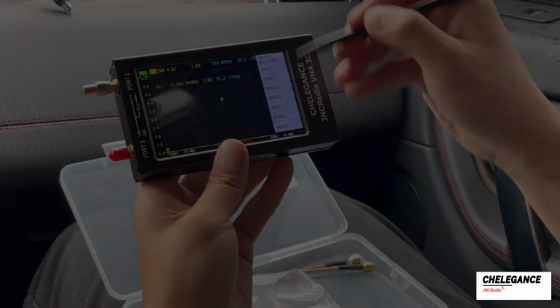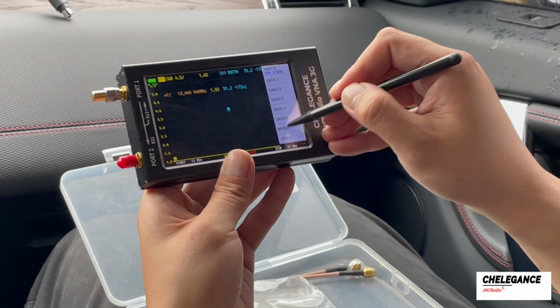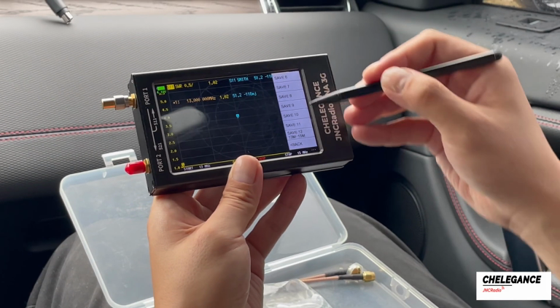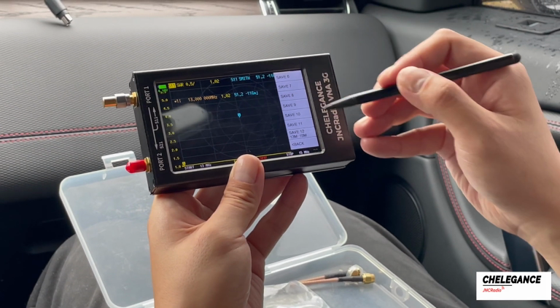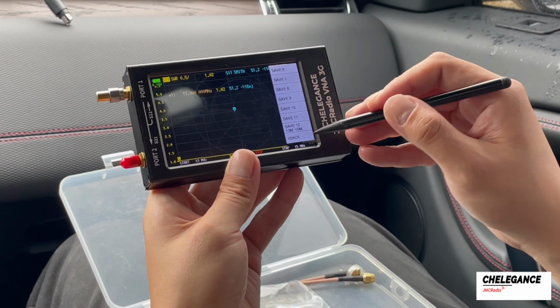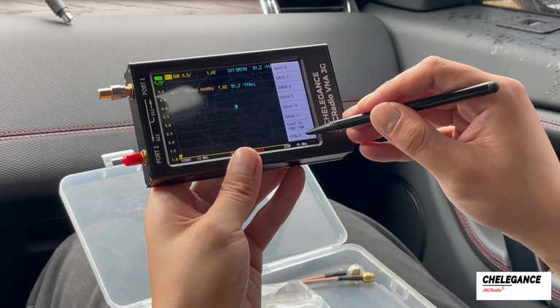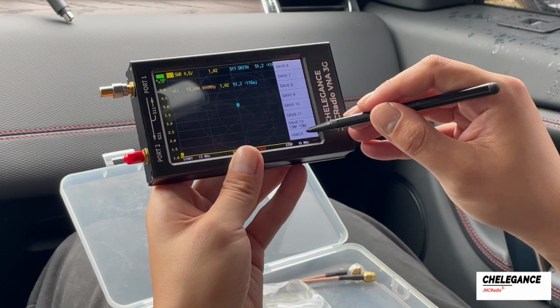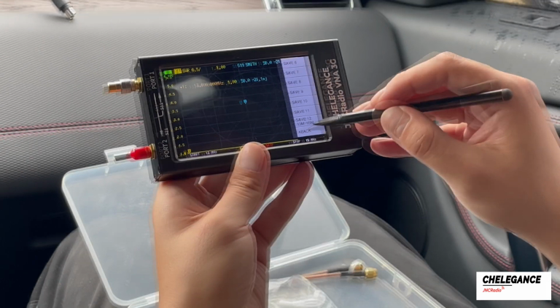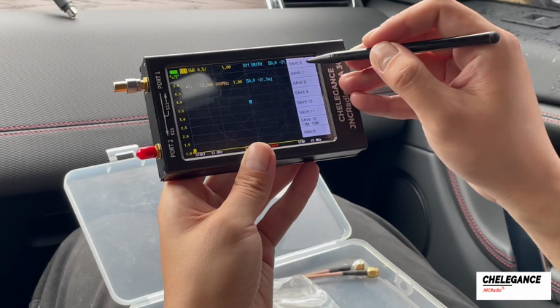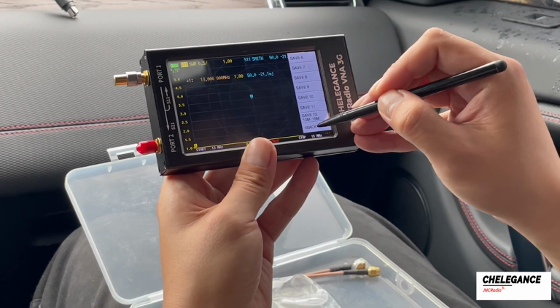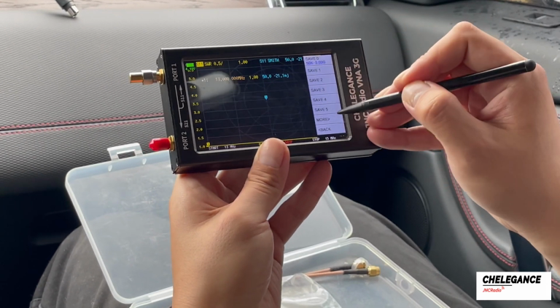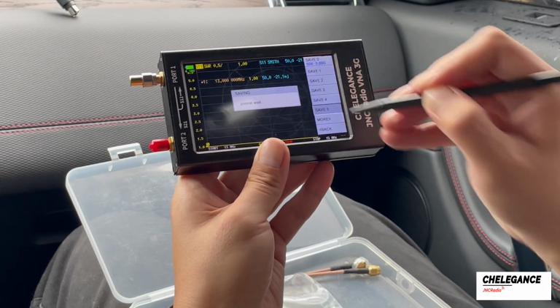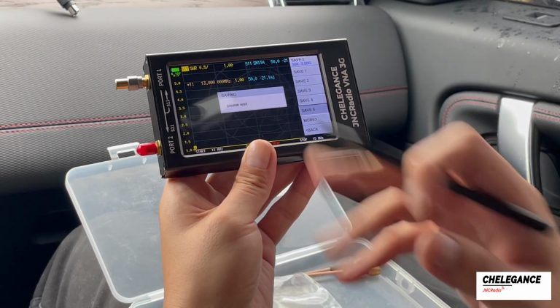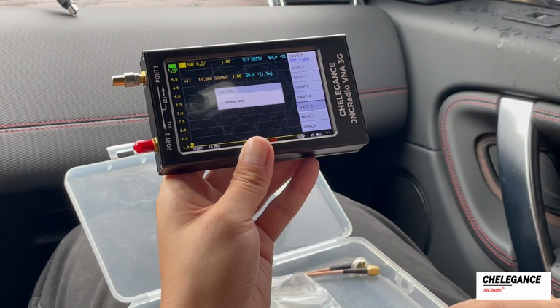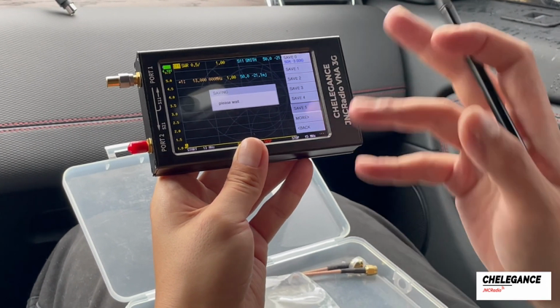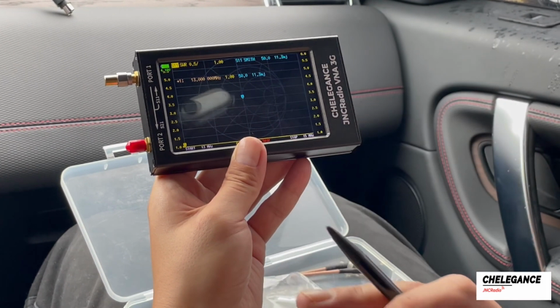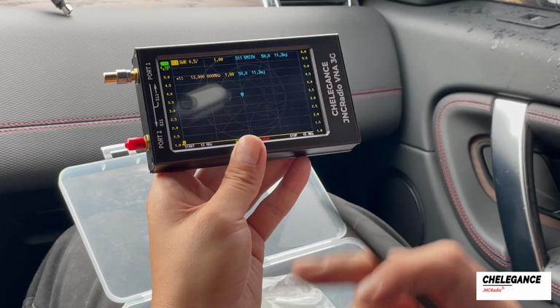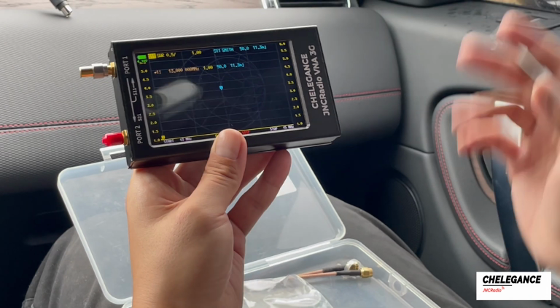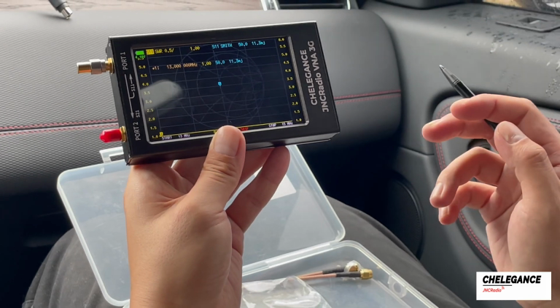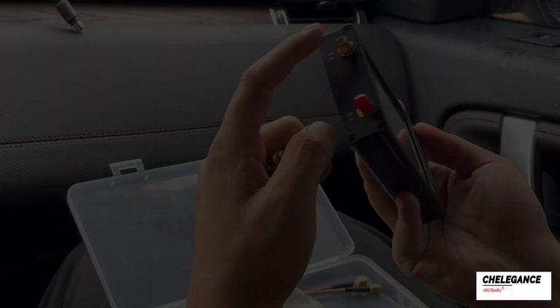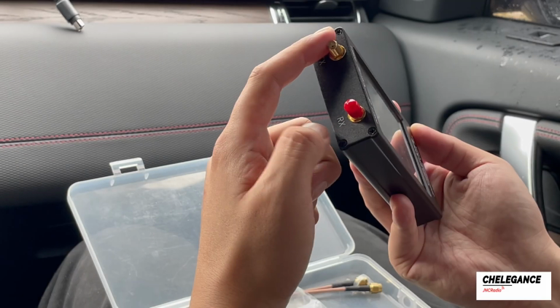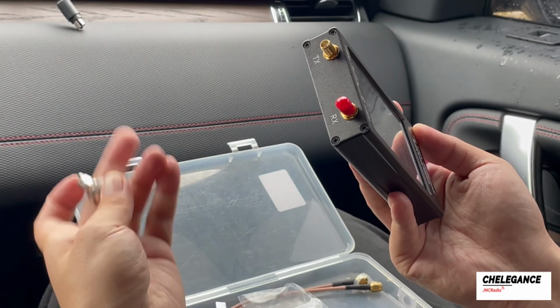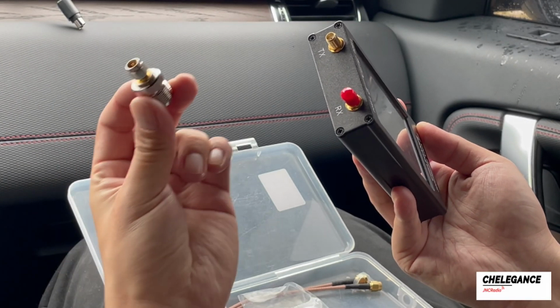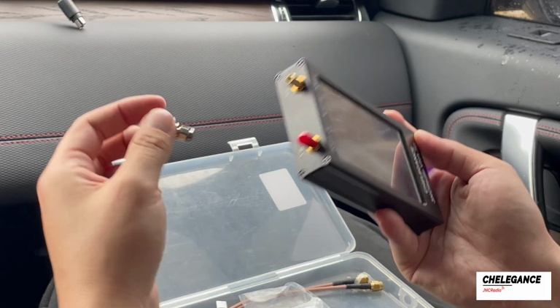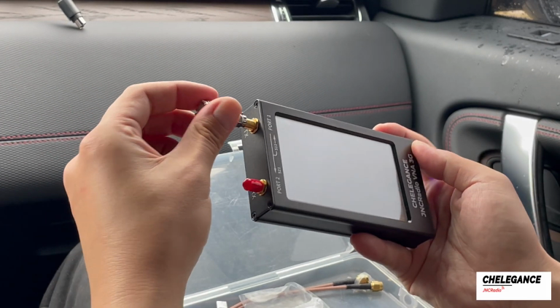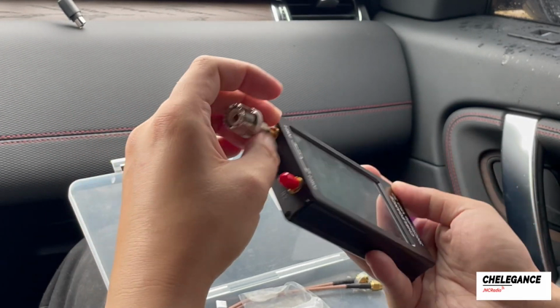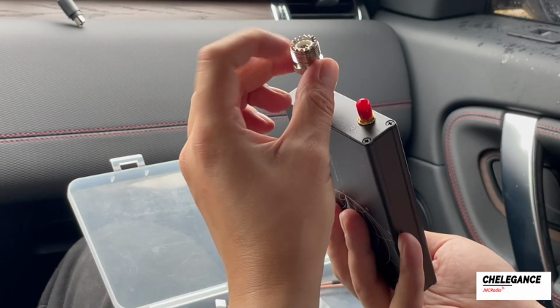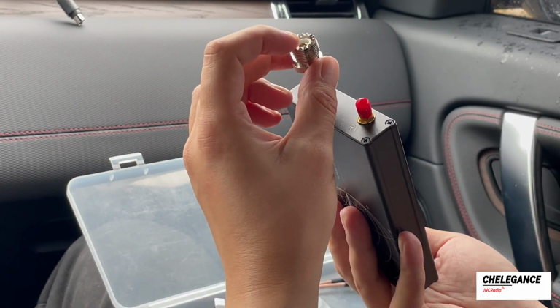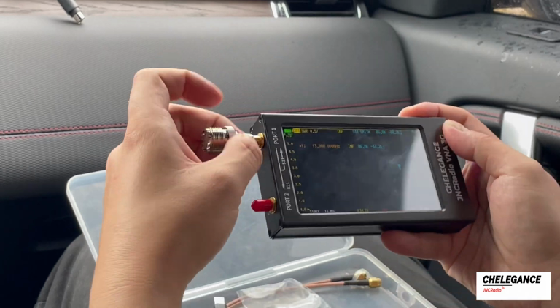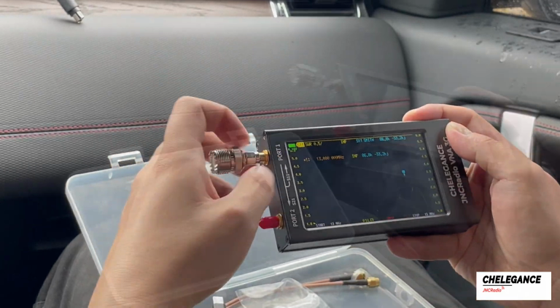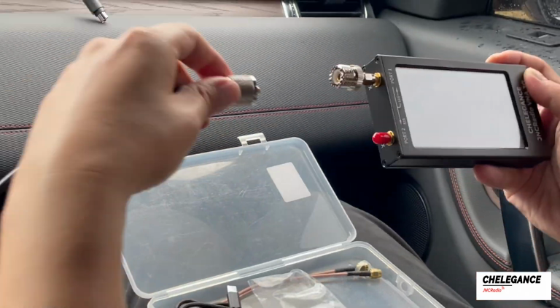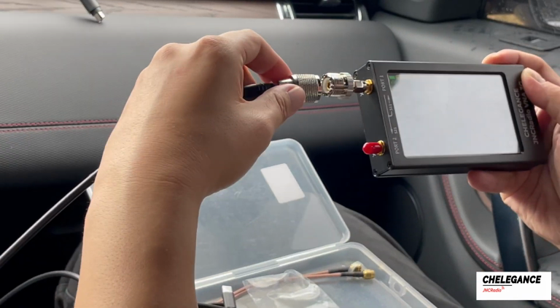In total, there are about a dozen channels that hold data. Let's save it at channel 5, and next time if we need to use this band again, just pull up the result. For the last step, we use the SMA to UHF adapter, attach it, and we can connect the antenna for testing.